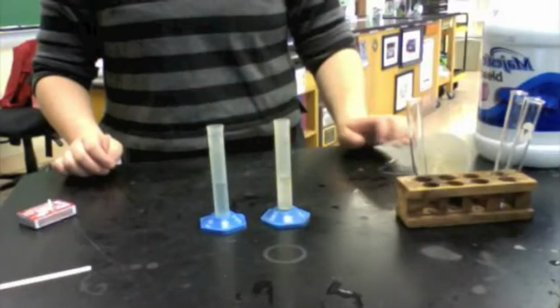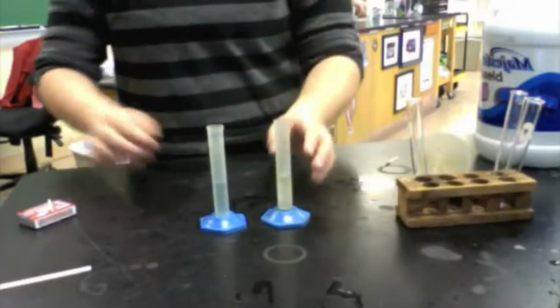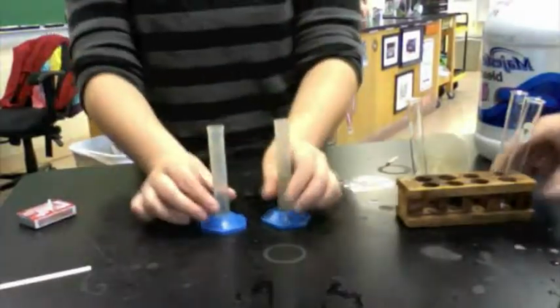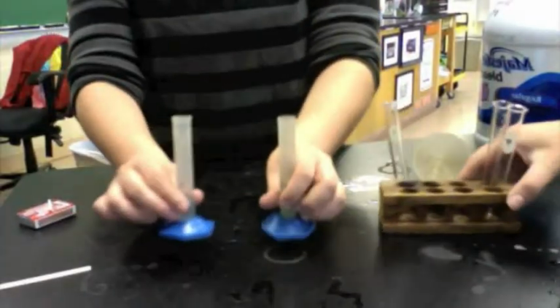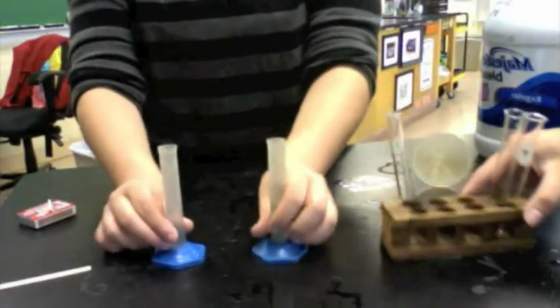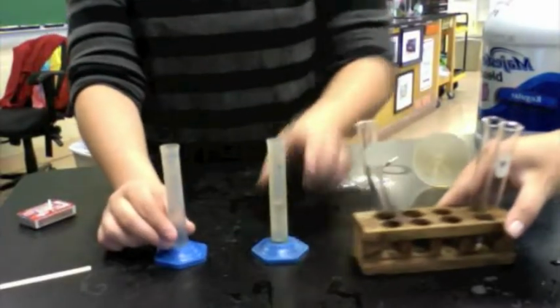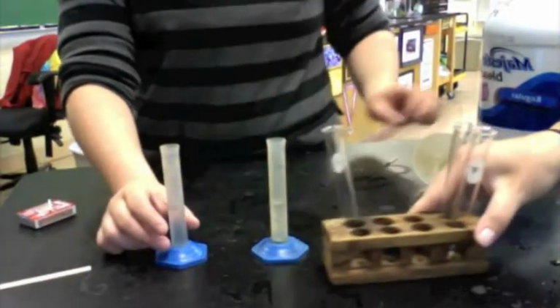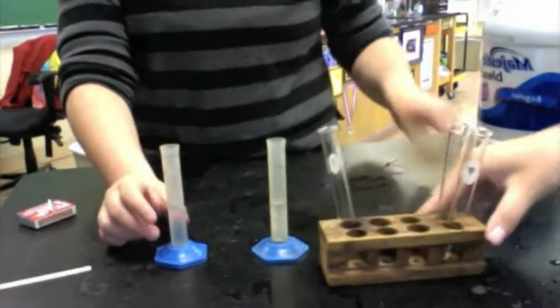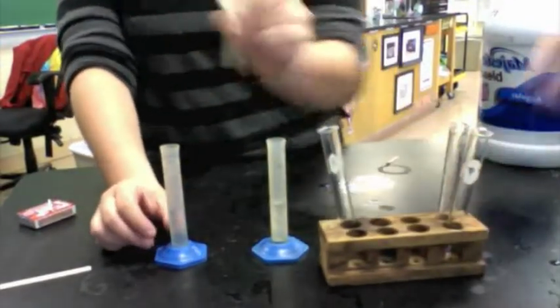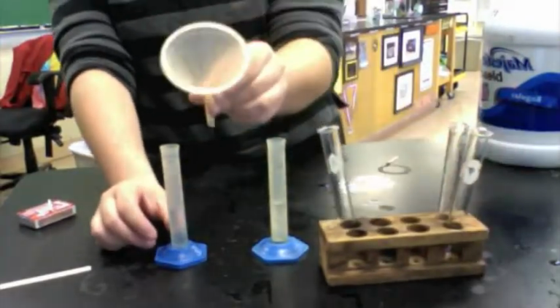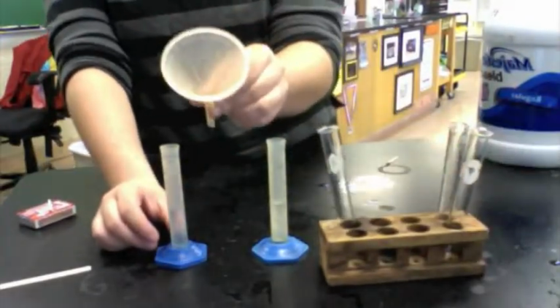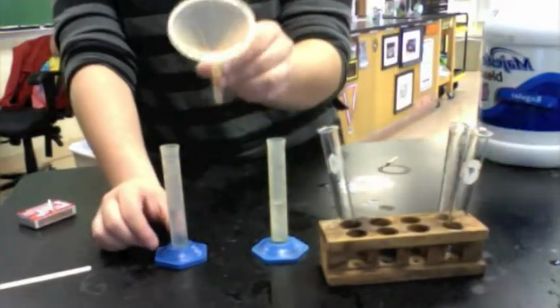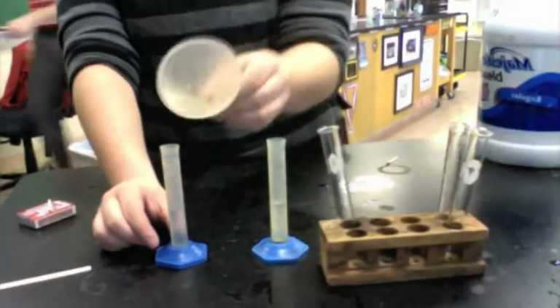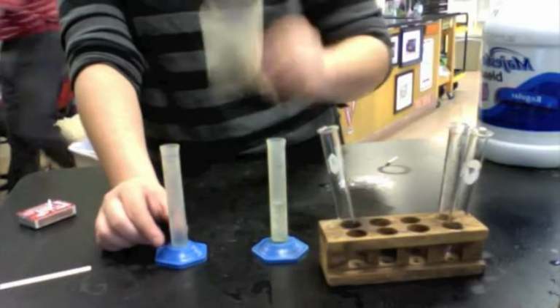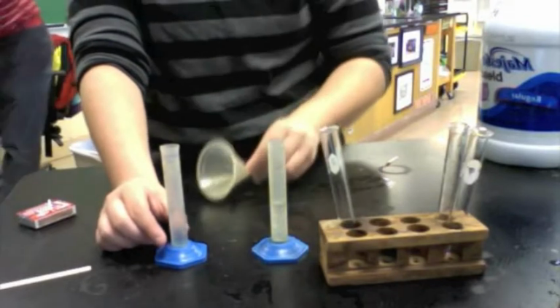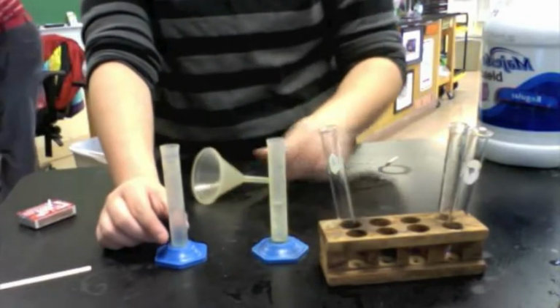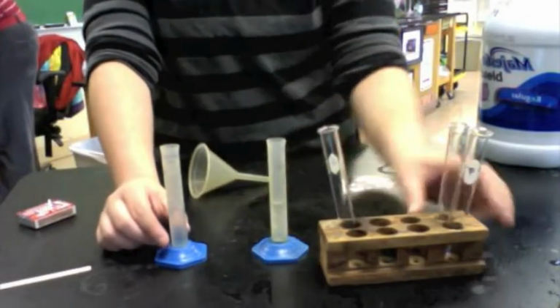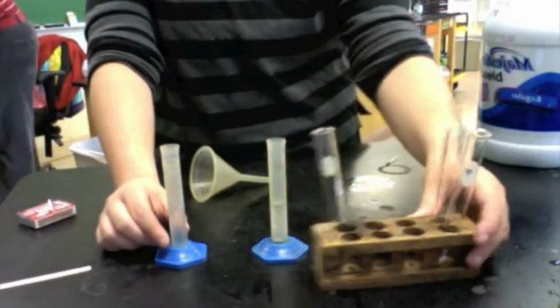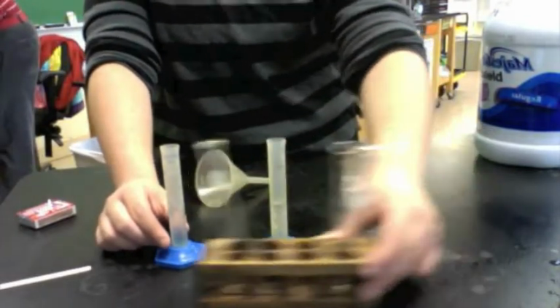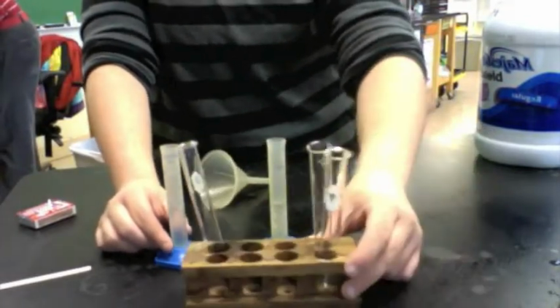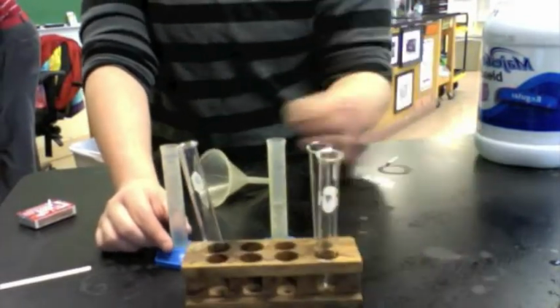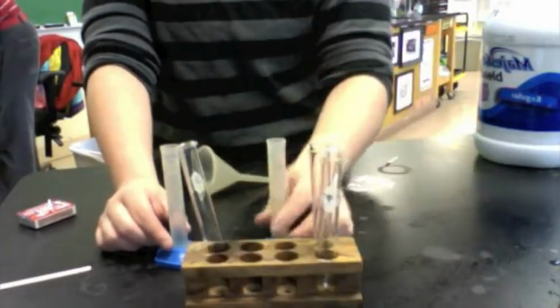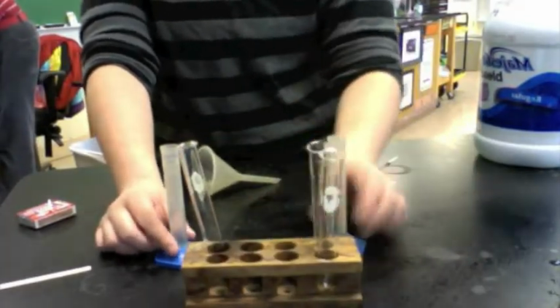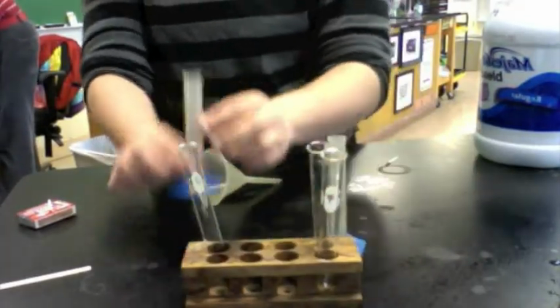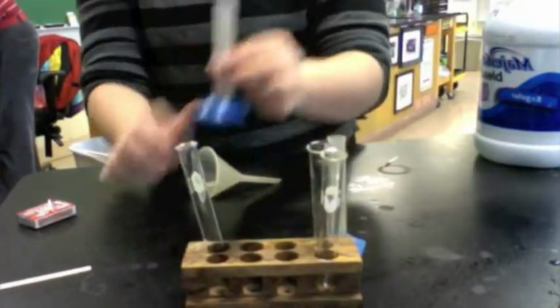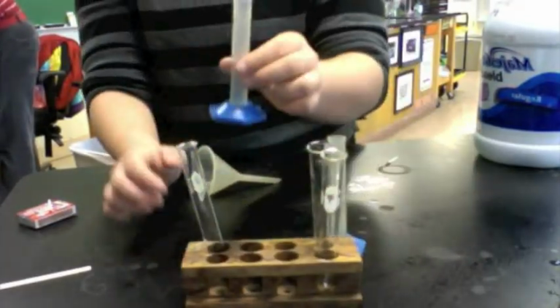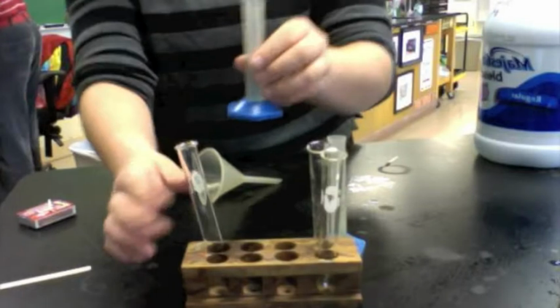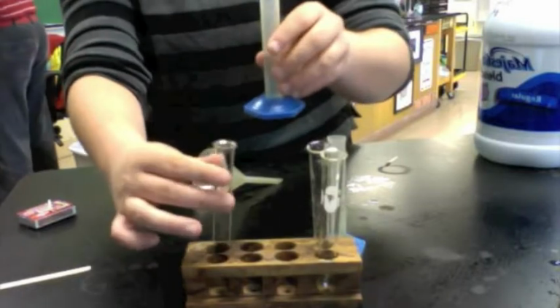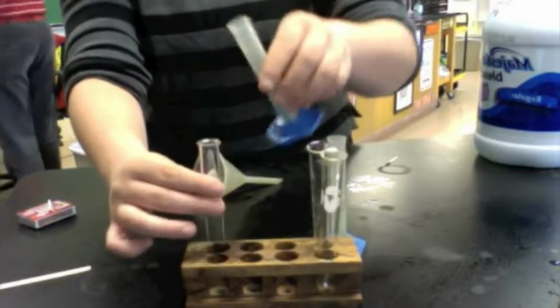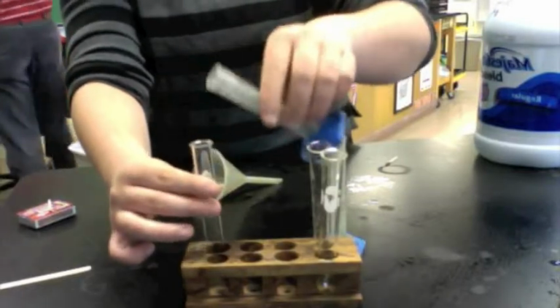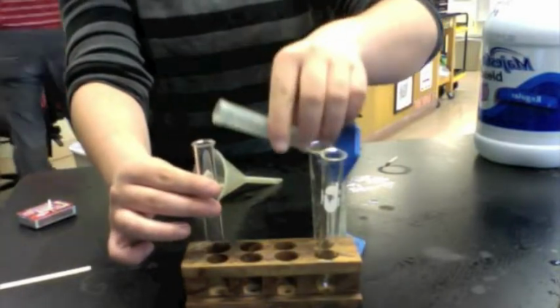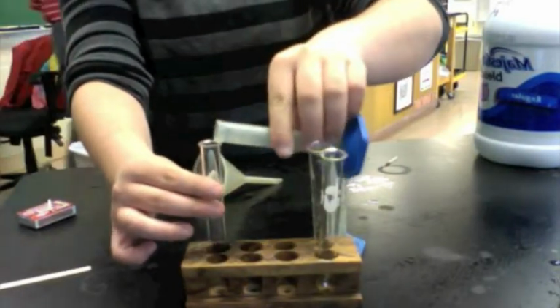Before doing the oxygen test, make sure you have bleach and hydrogen peroxide. You will use a funnel to pour these into the graduate. First, you will pour the hydrogen peroxide into the test tube.